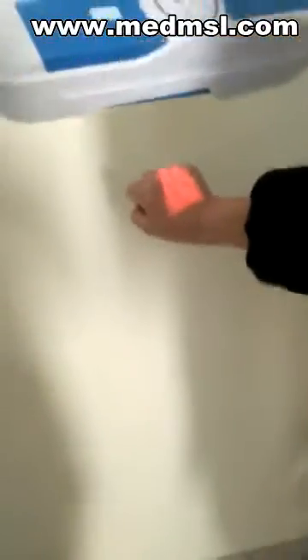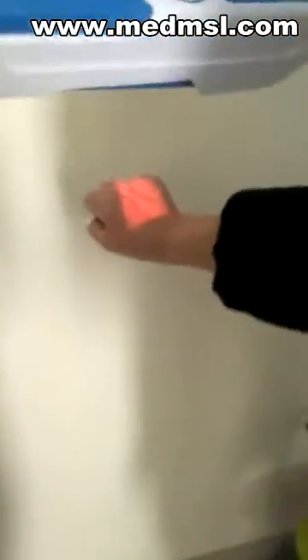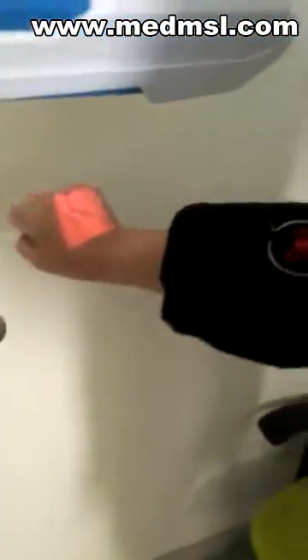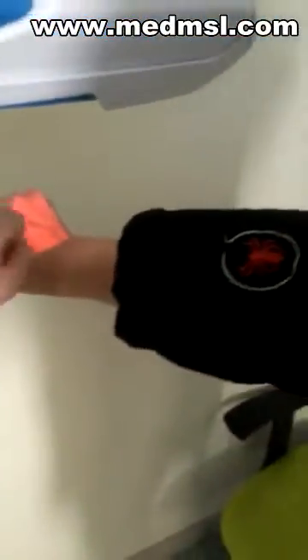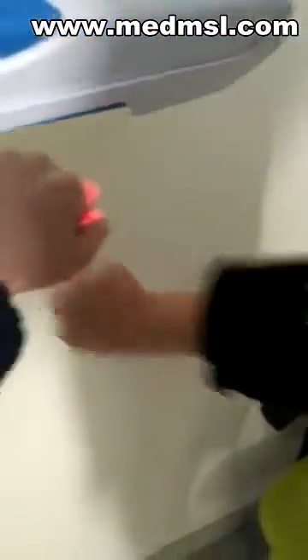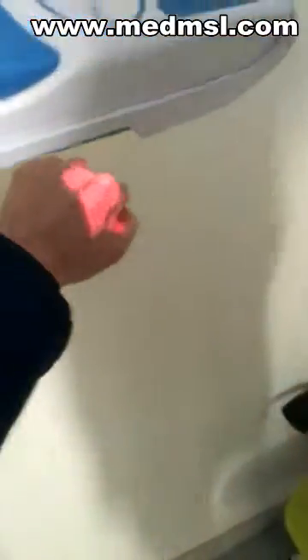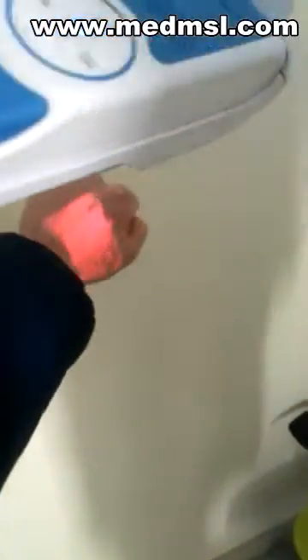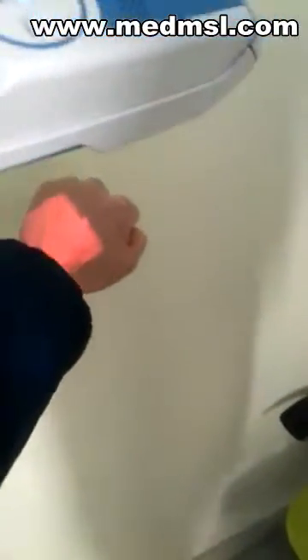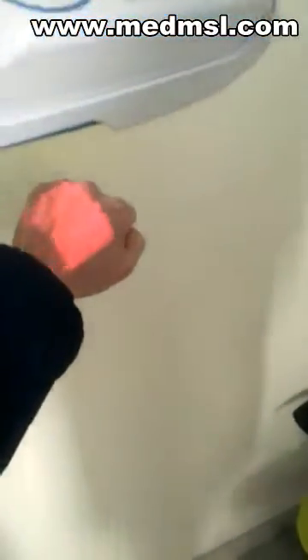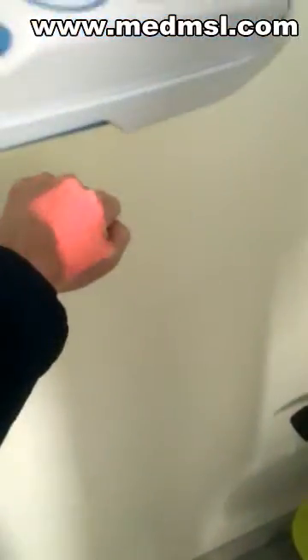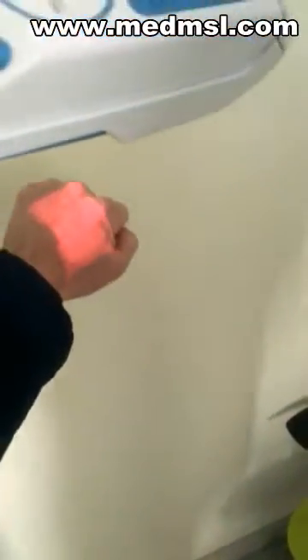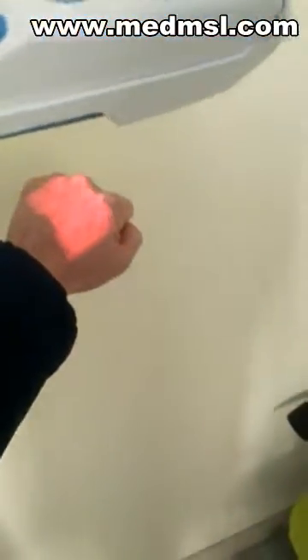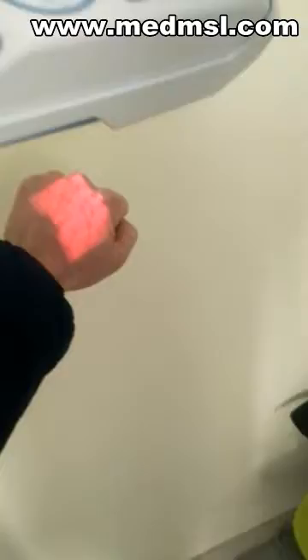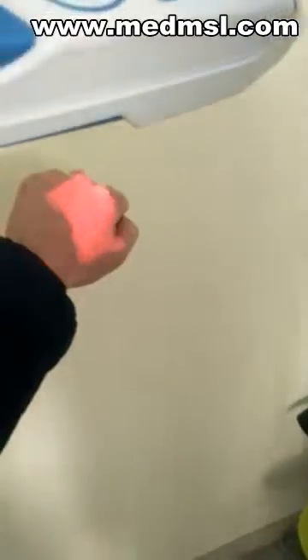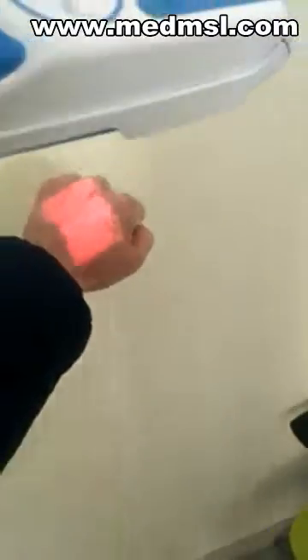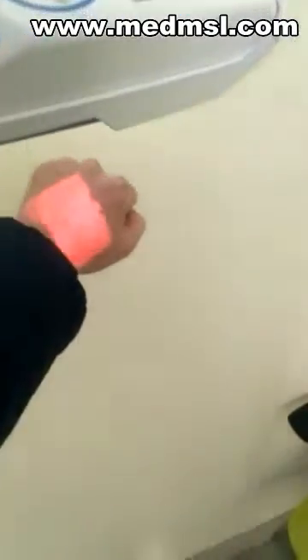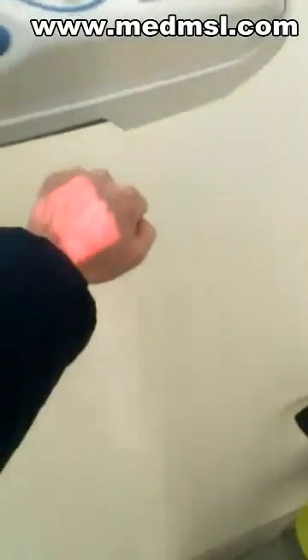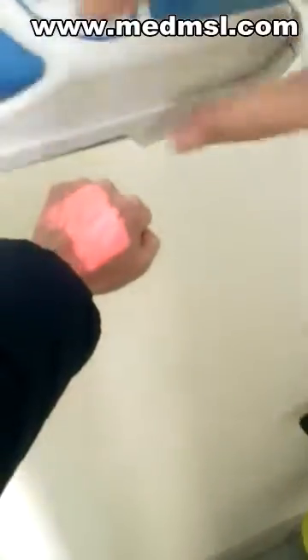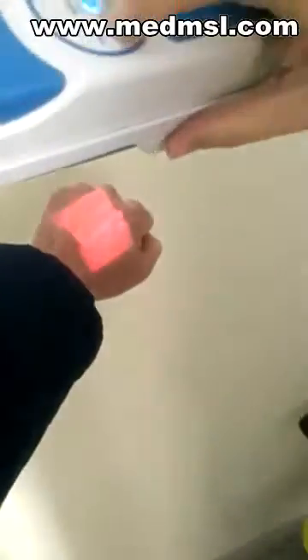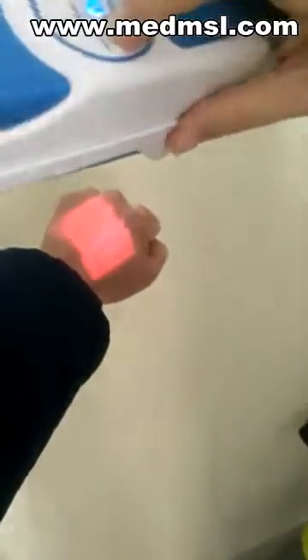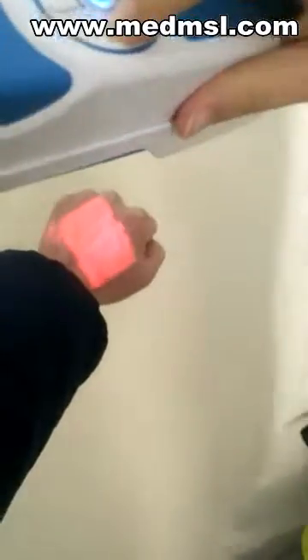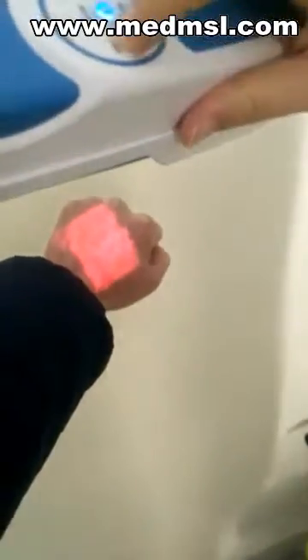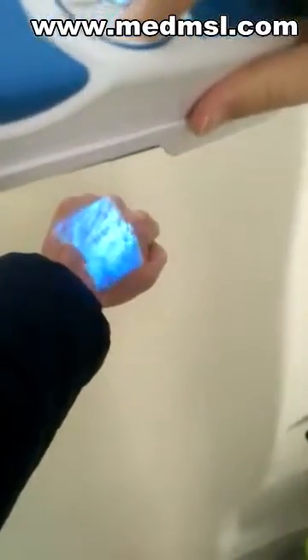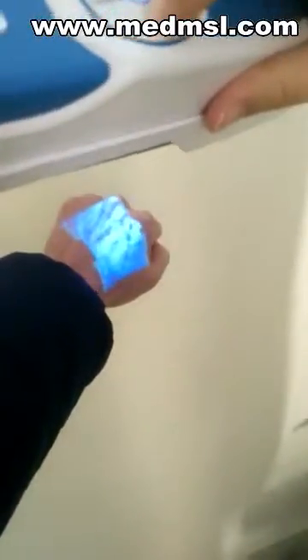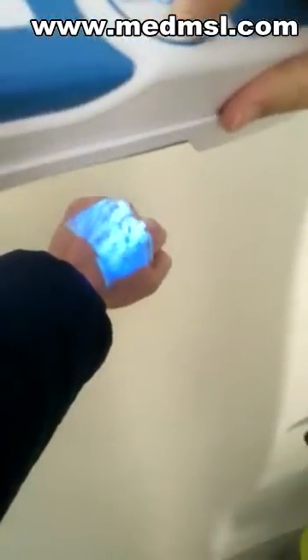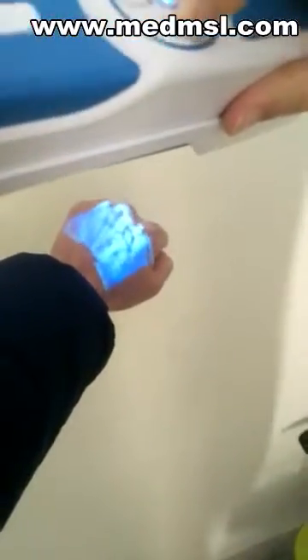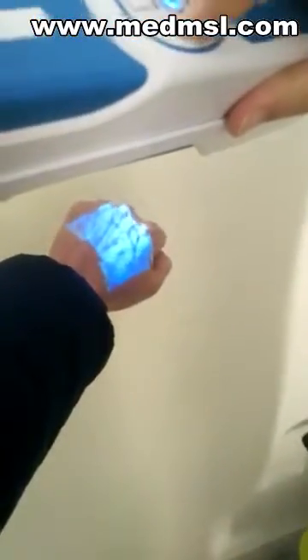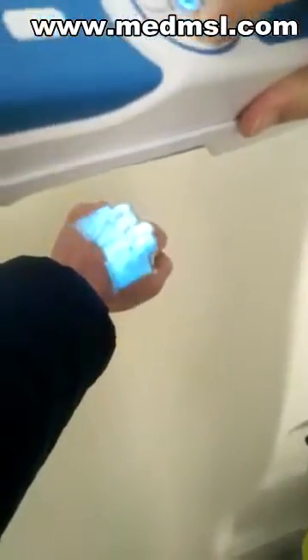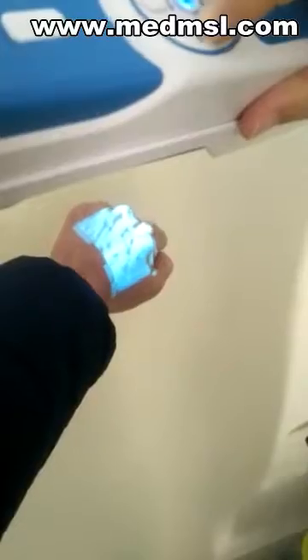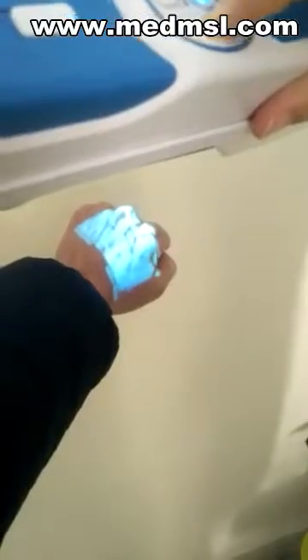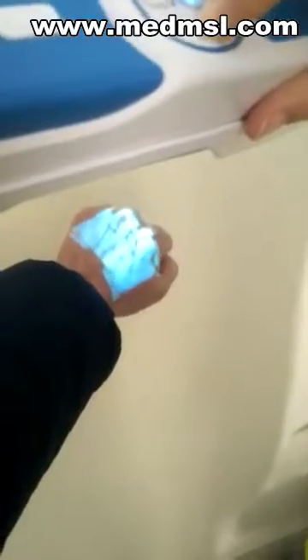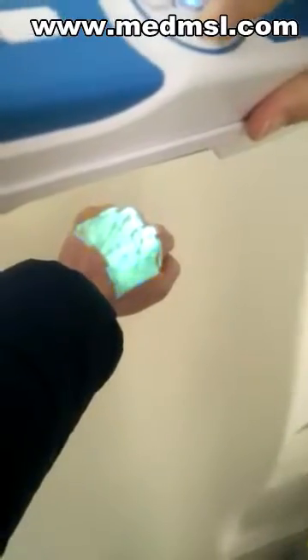Just put your hand somewhere on your body under the scanner and you'll see your vein right away. You see, right? It changes colors all the time.